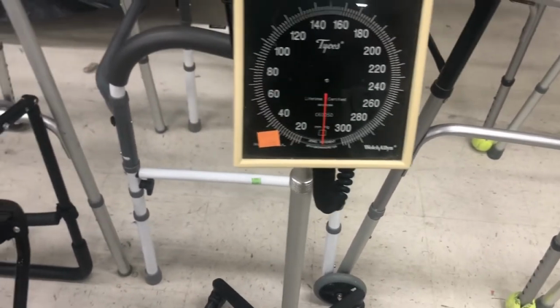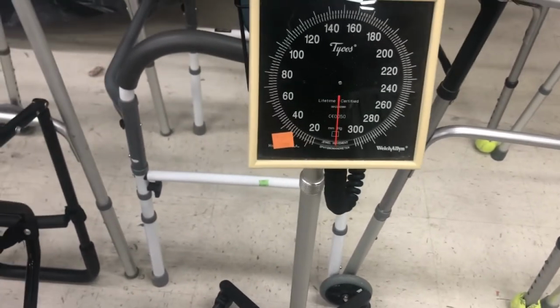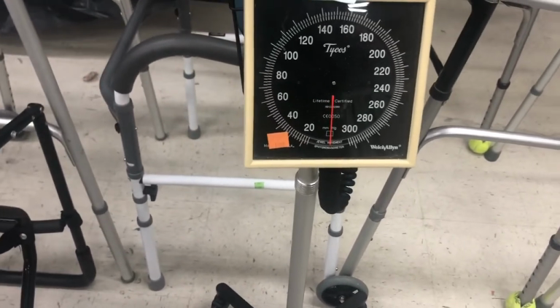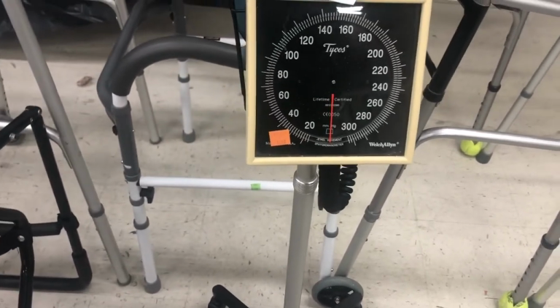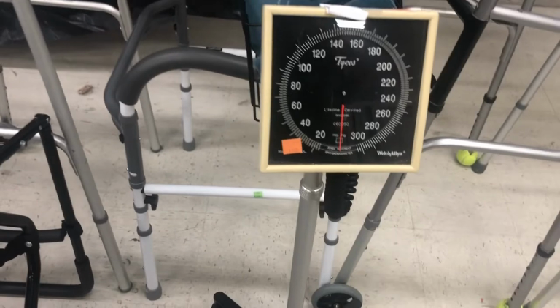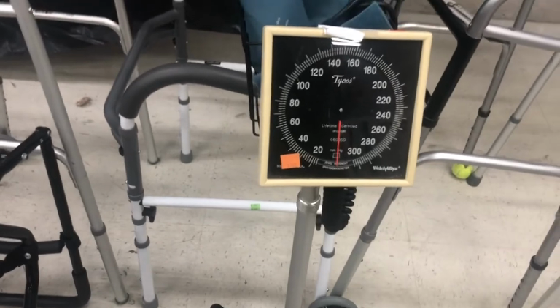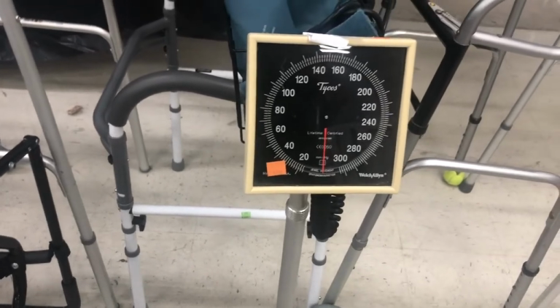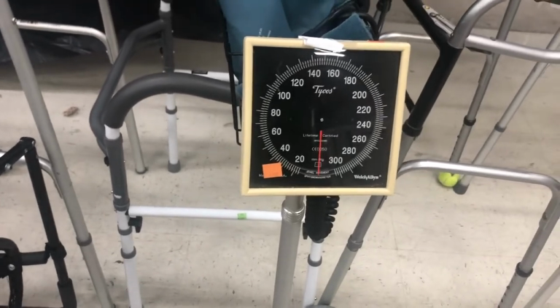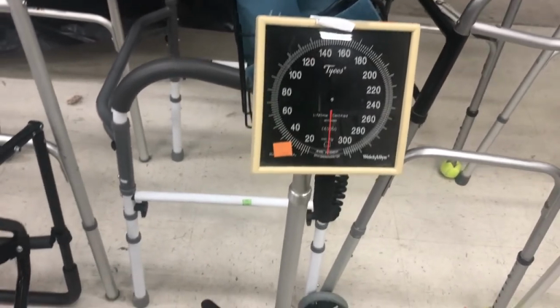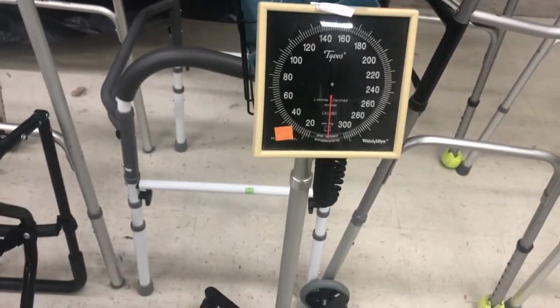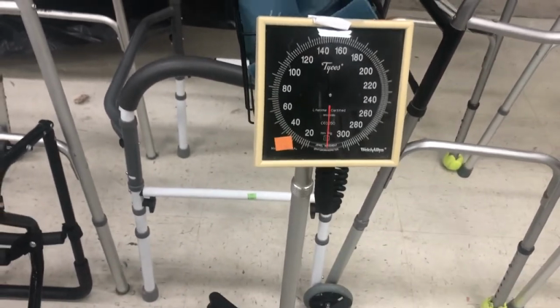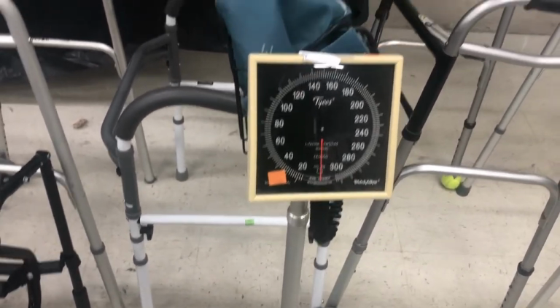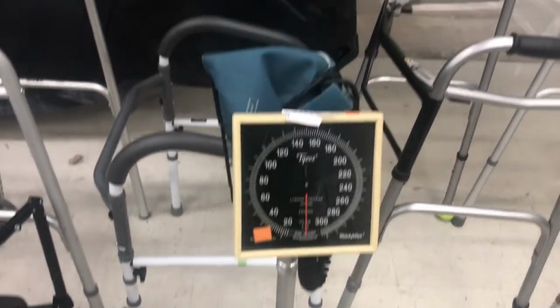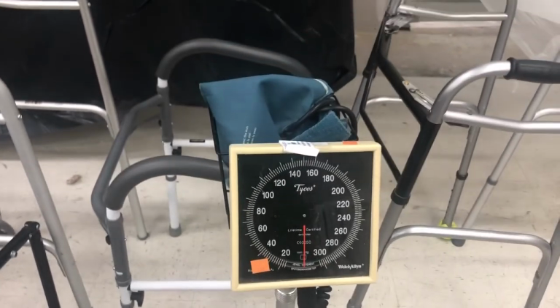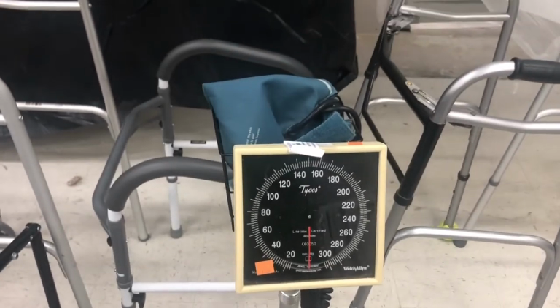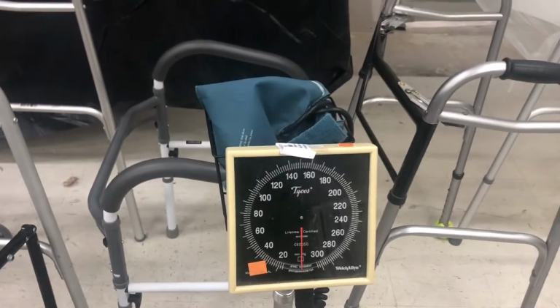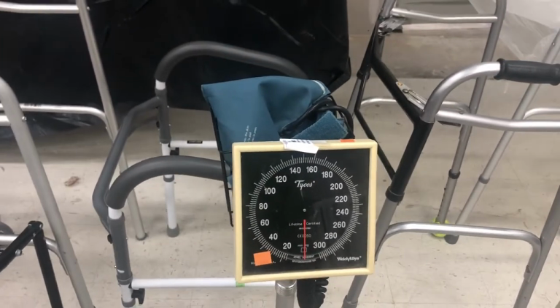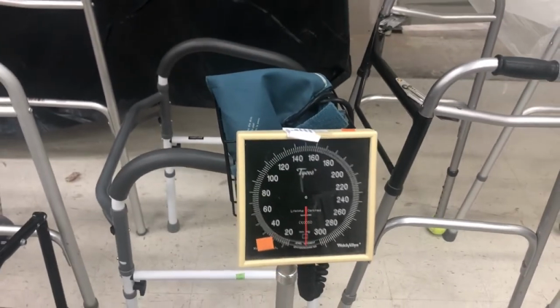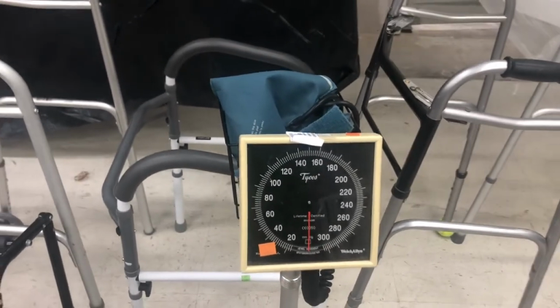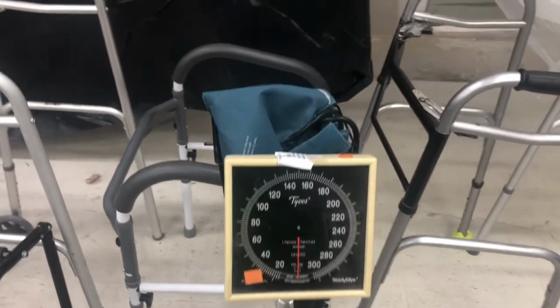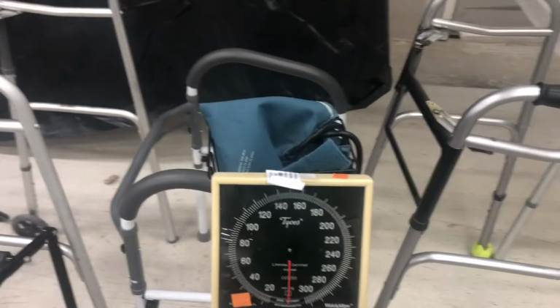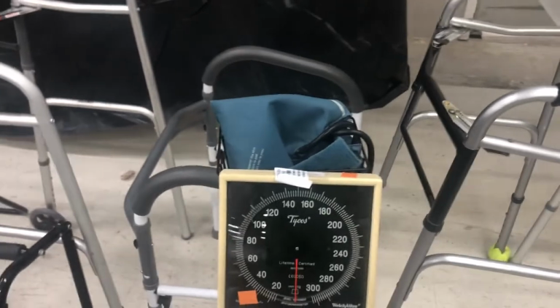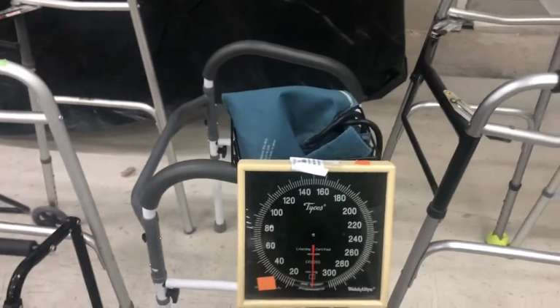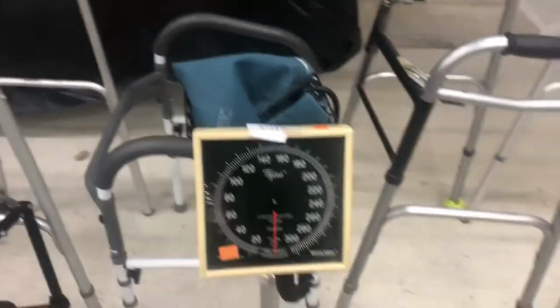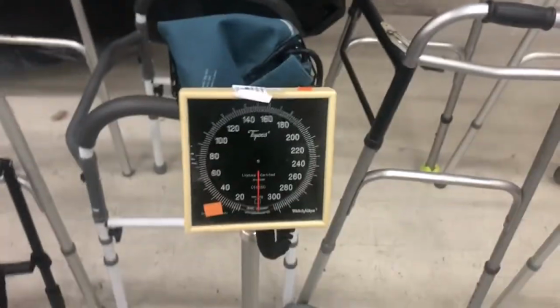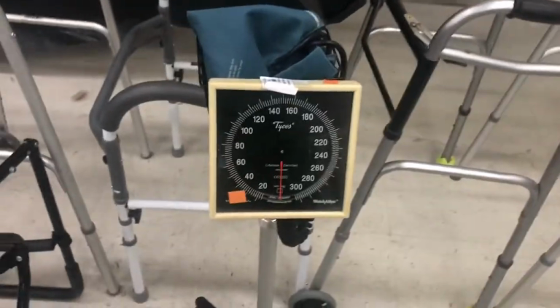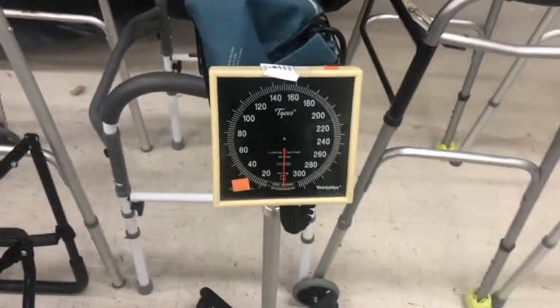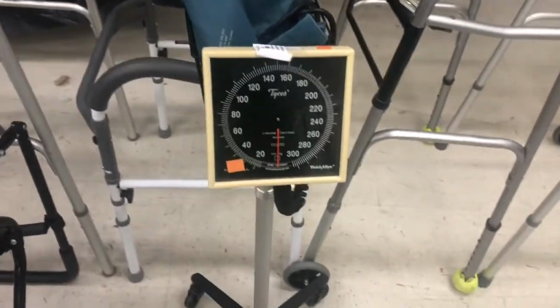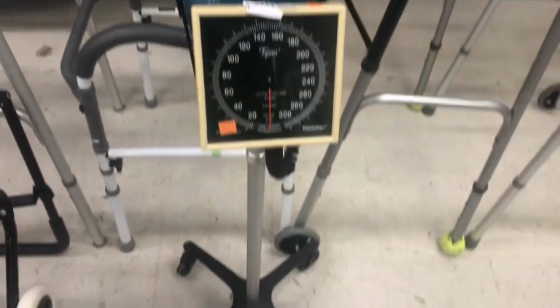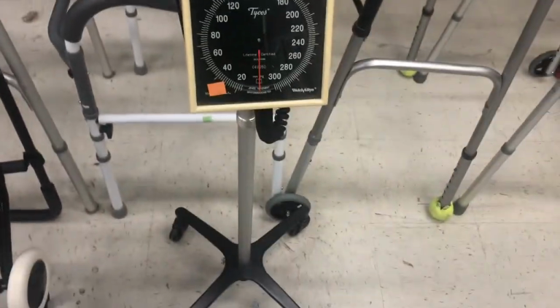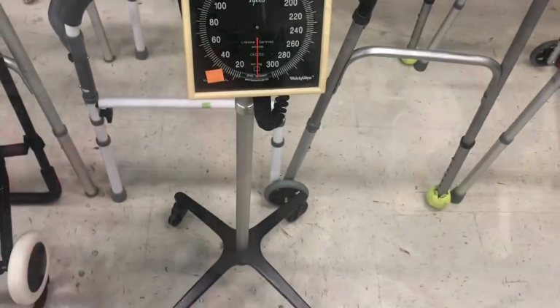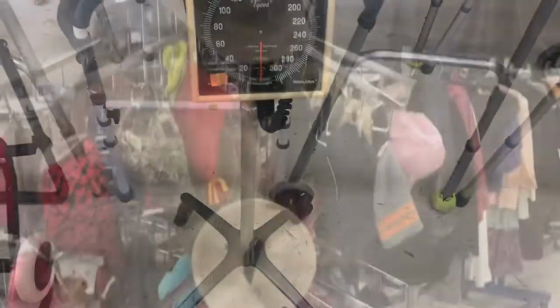Worthpoint is something I'll use sometimes. But if you don't have enough battery, you're going to run out and then you're going to have to guess. And you don't want to be guessing when you're spending your money, especially if it's for high dollar items.